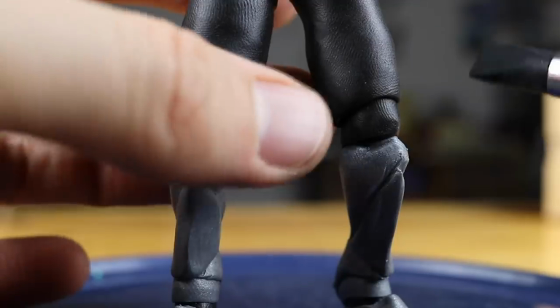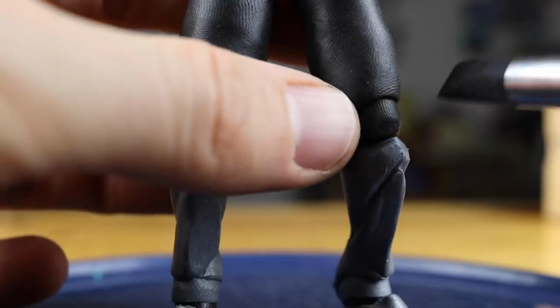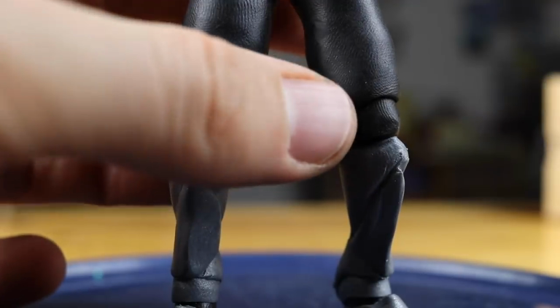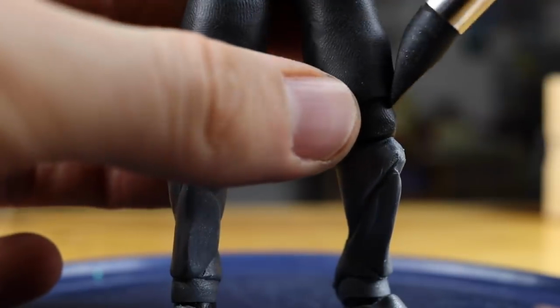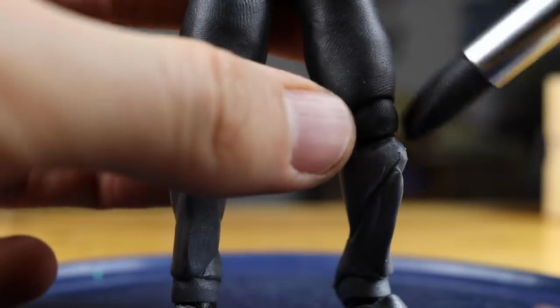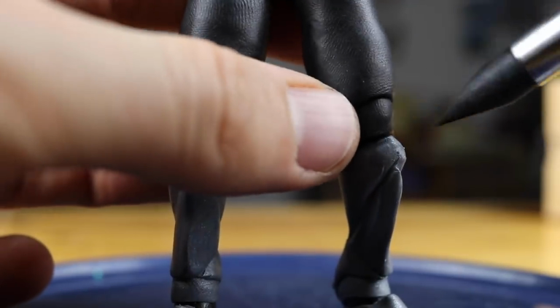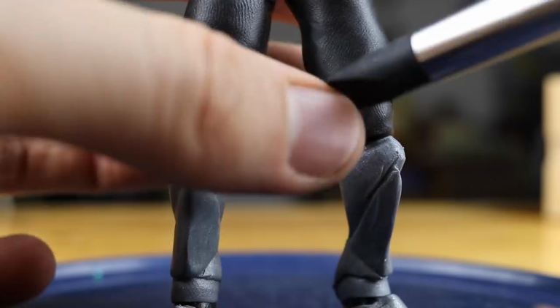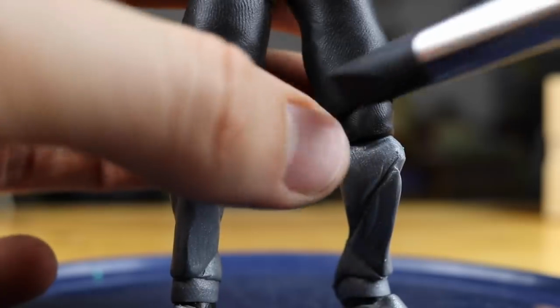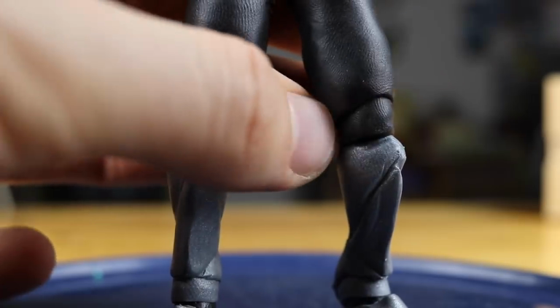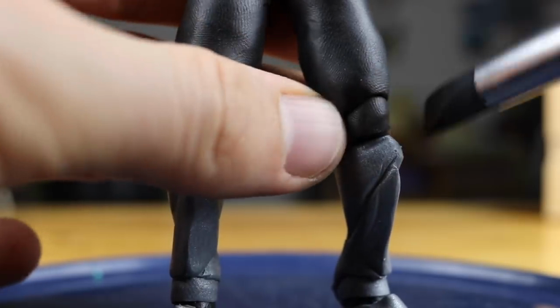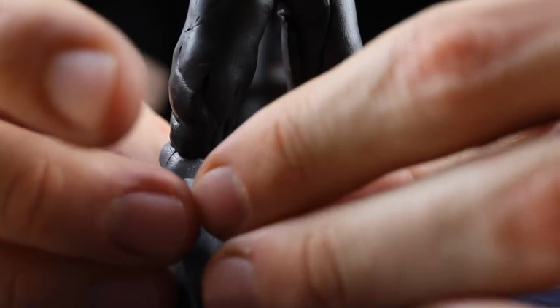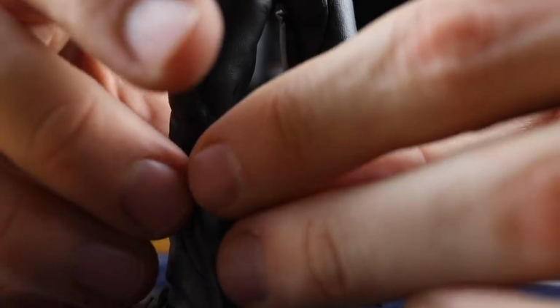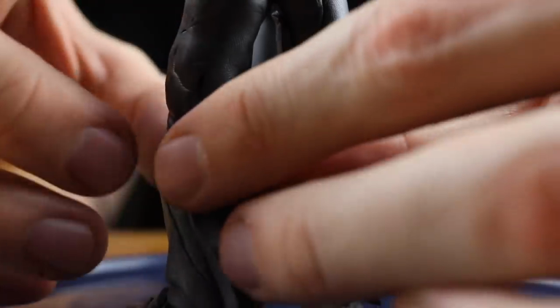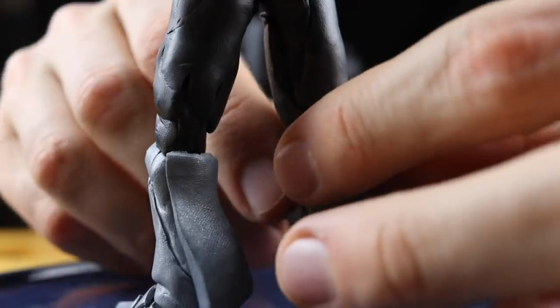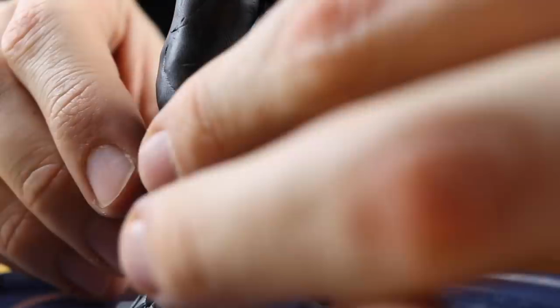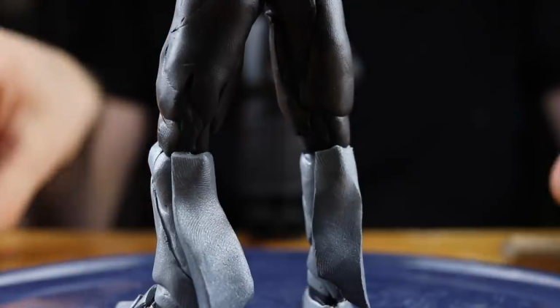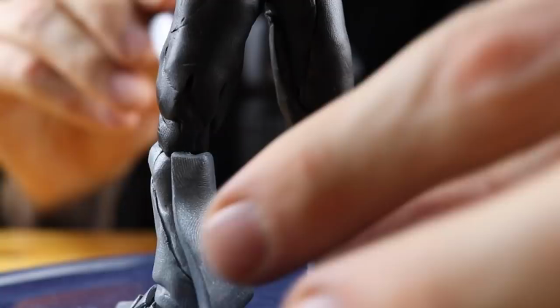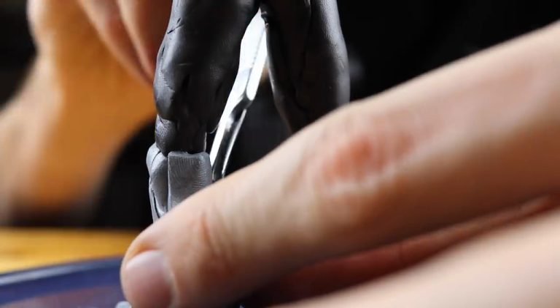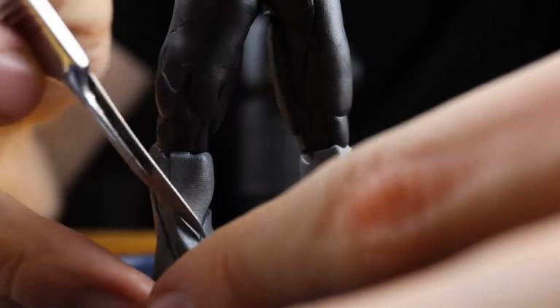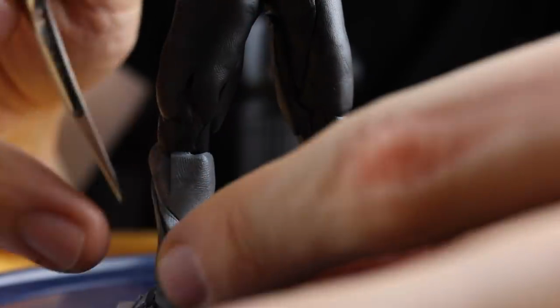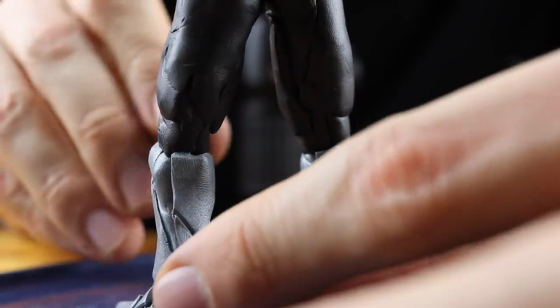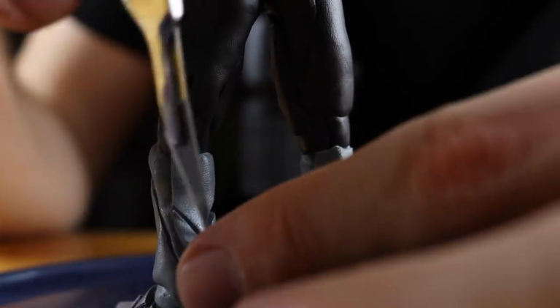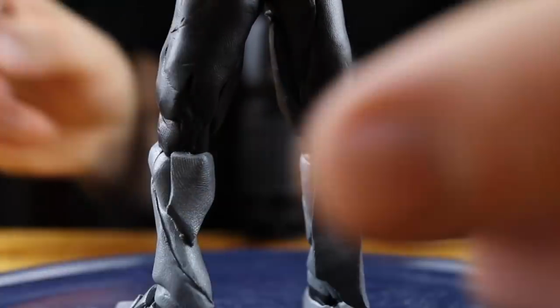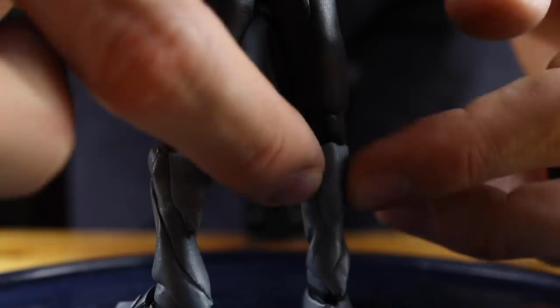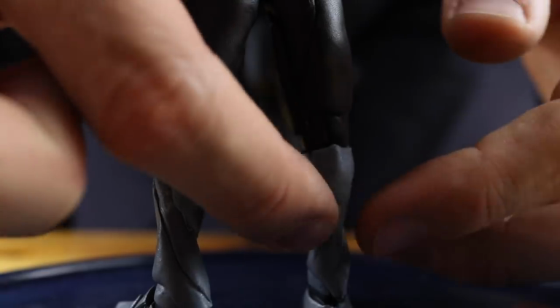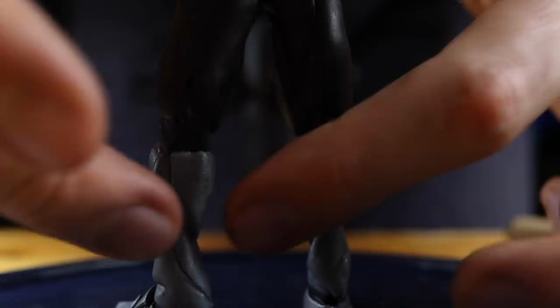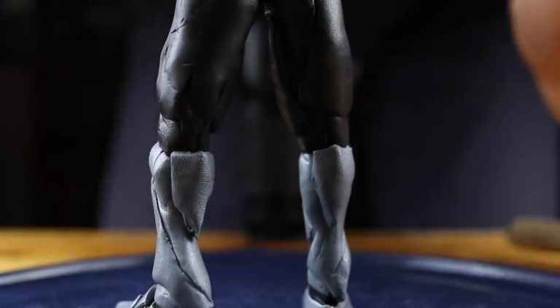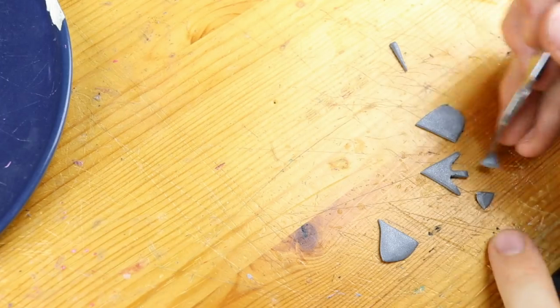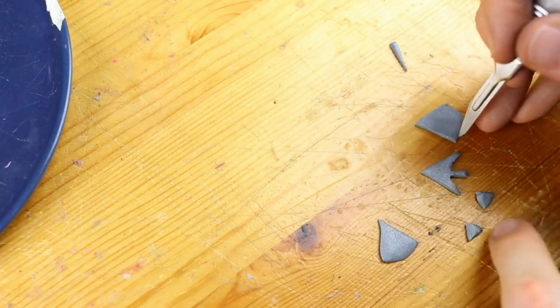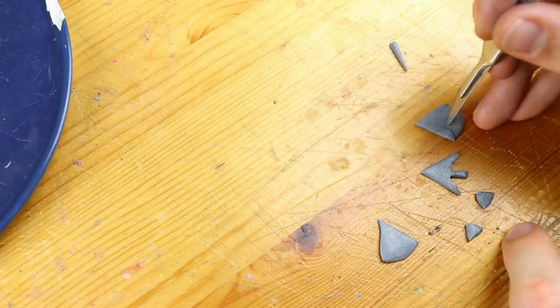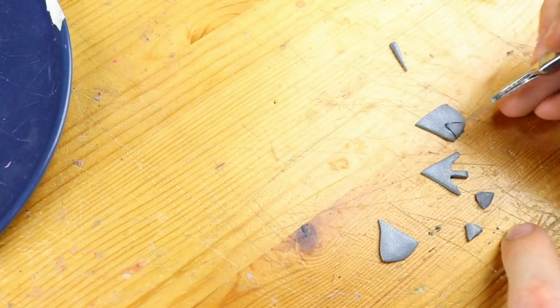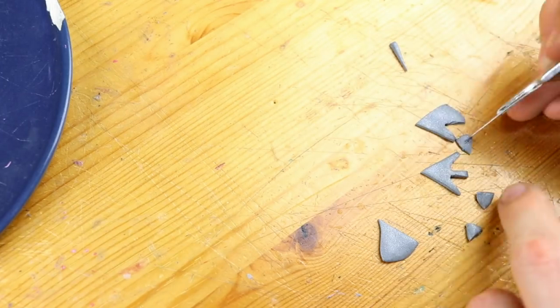The upper part of the legs are black, so just coating with black clay. Some more armor and we also have to prepare the knee protection as well.